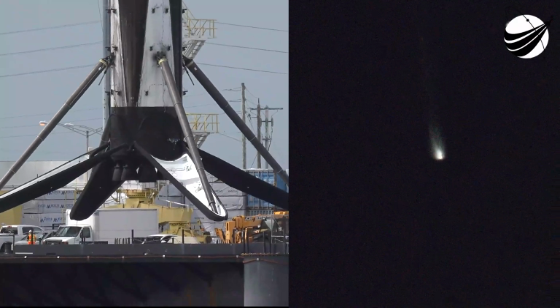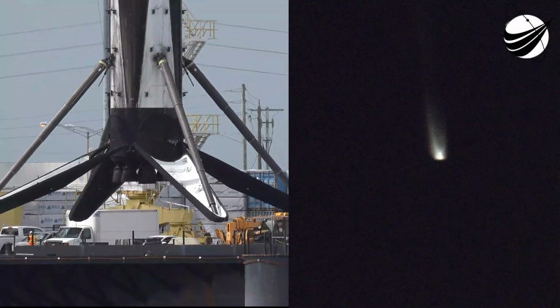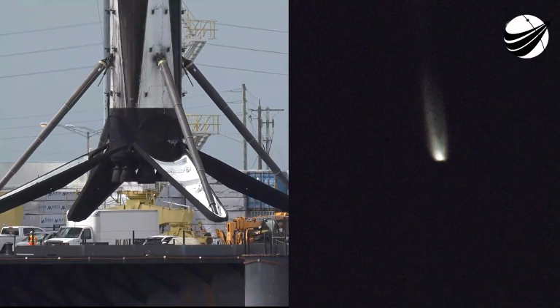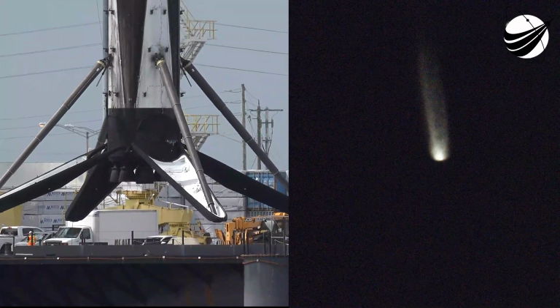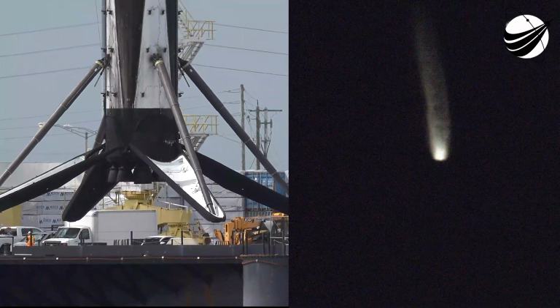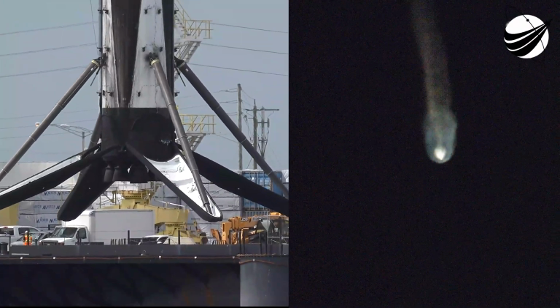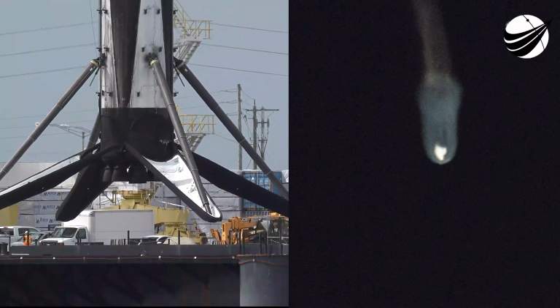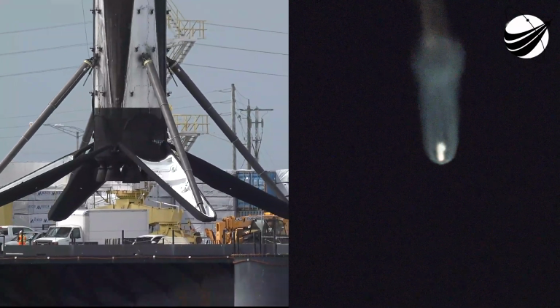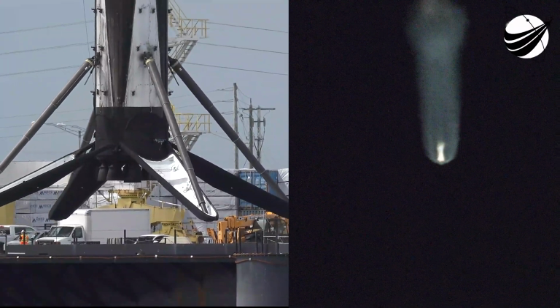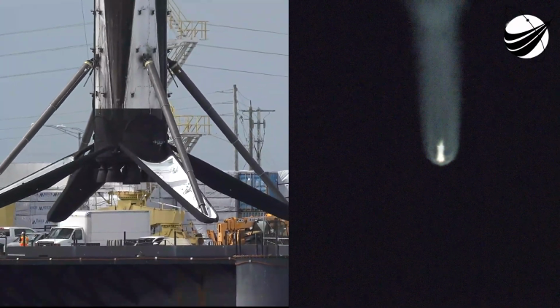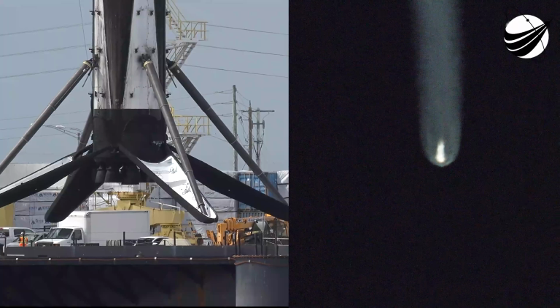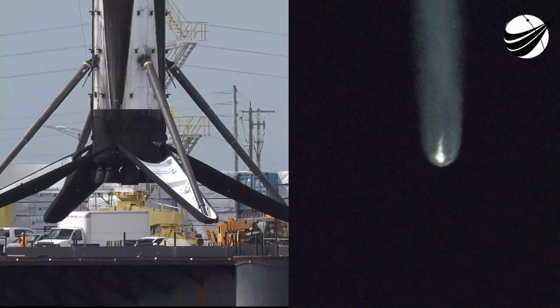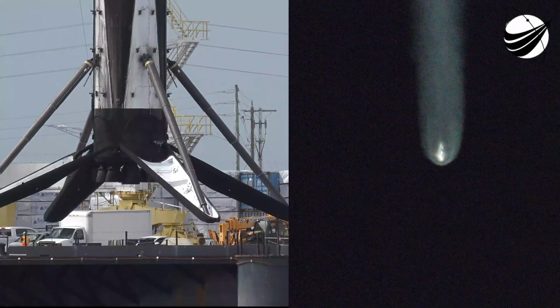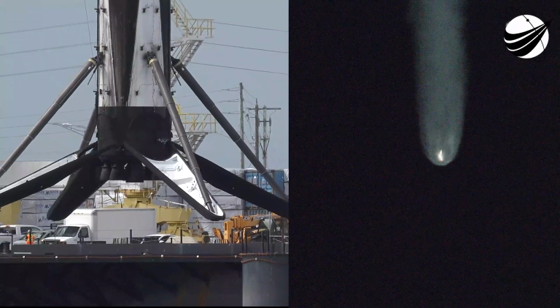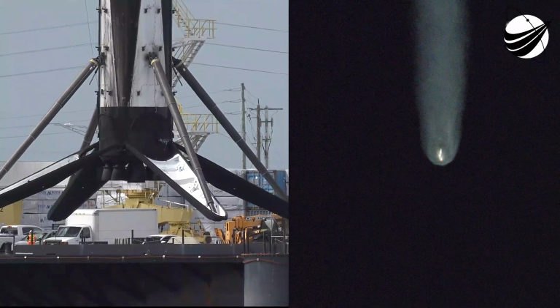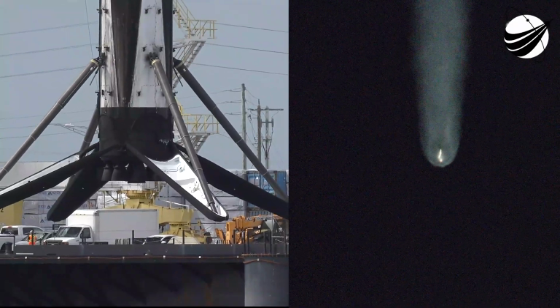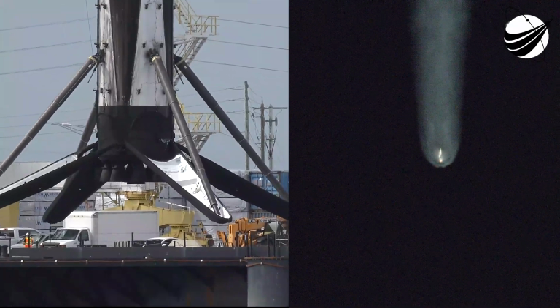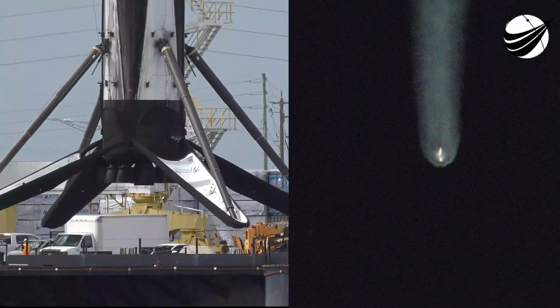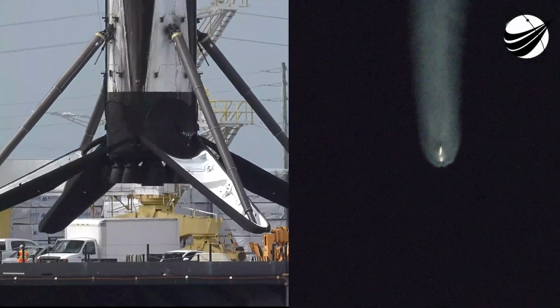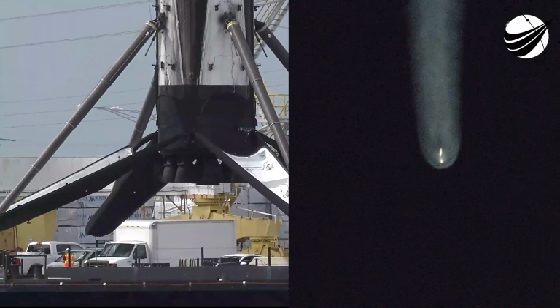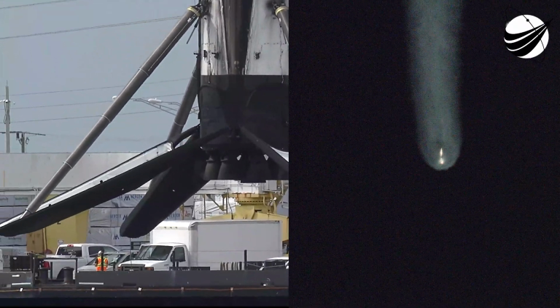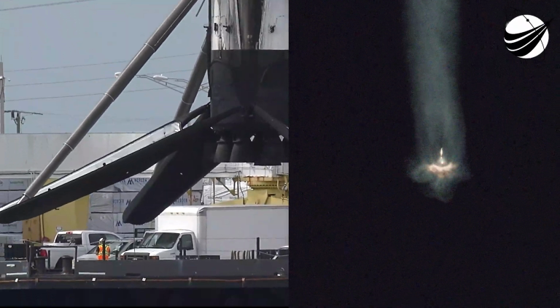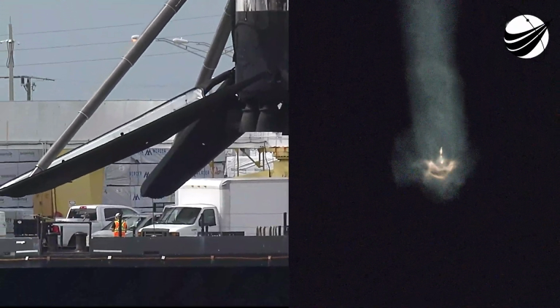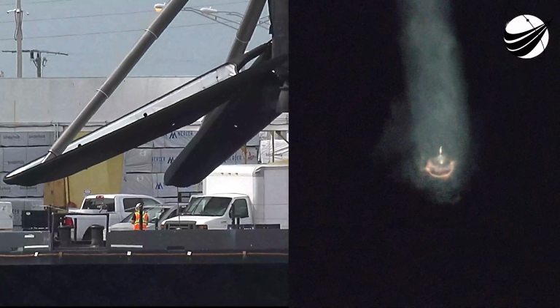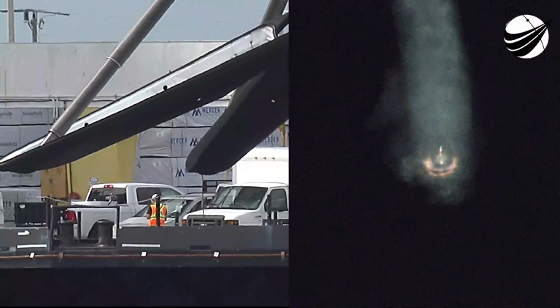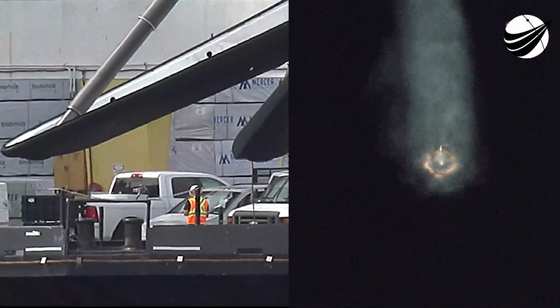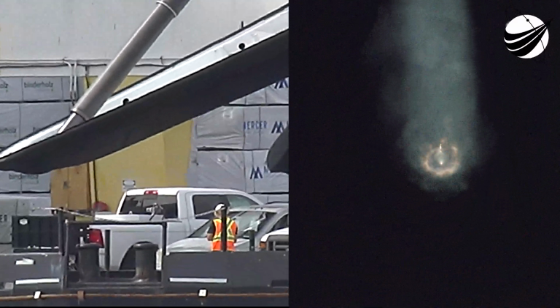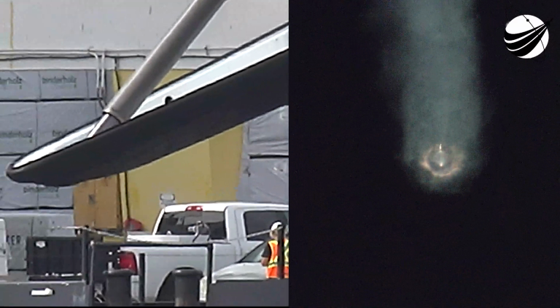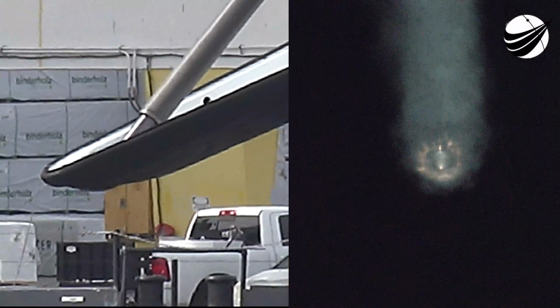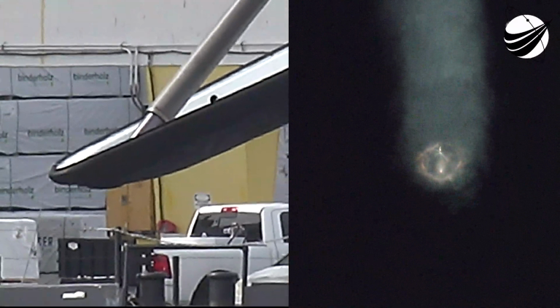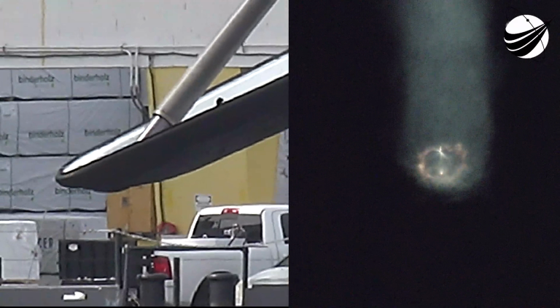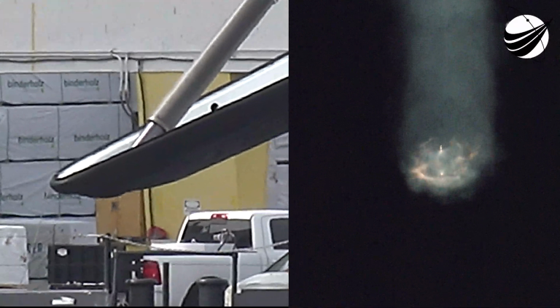The last event is the boost back burn on the first stage. That's to reduce the velocity of that vehicle as we prepare for atmospheric entry. Now, all of those events happen over about 45 seconds.